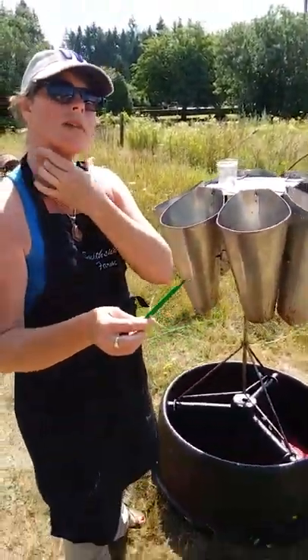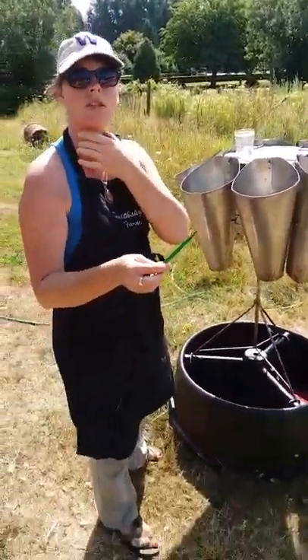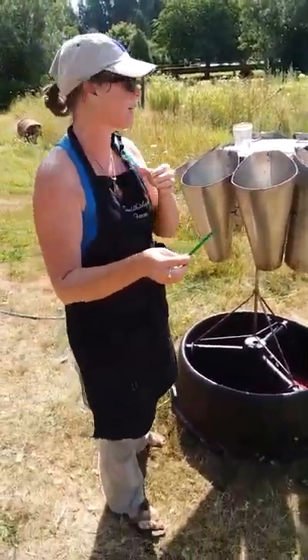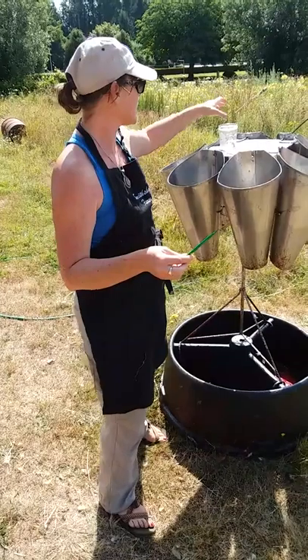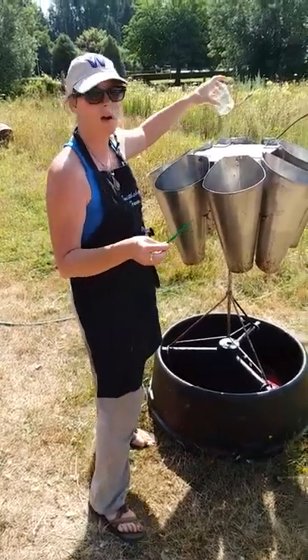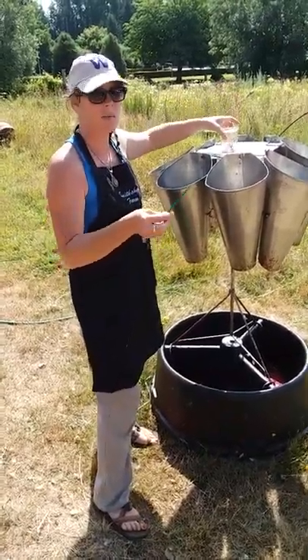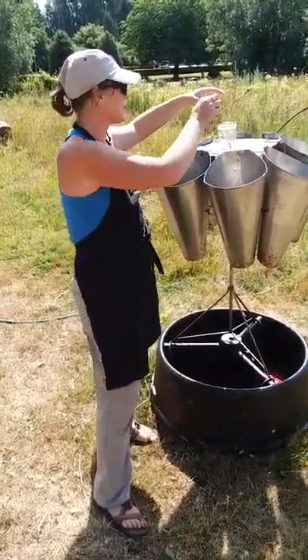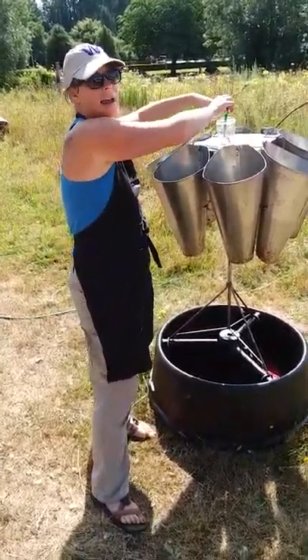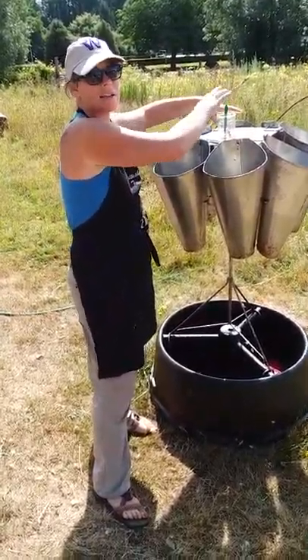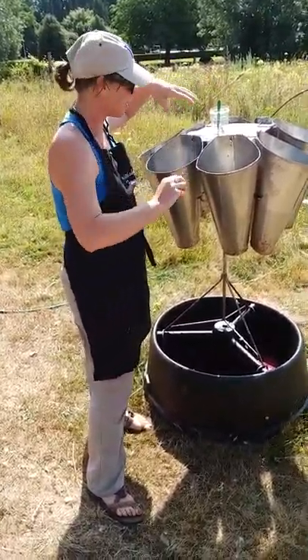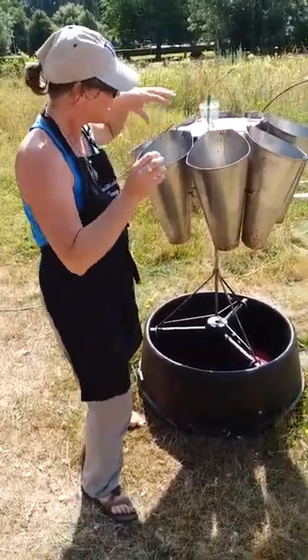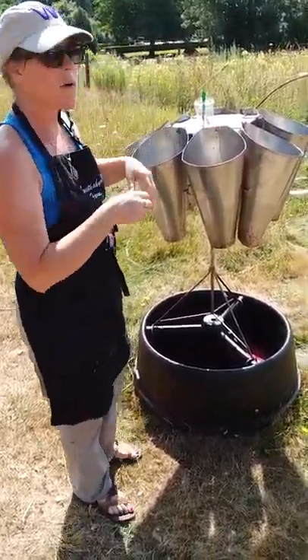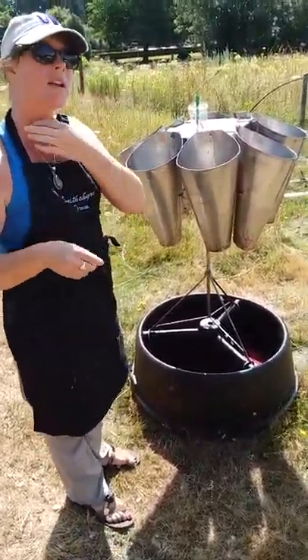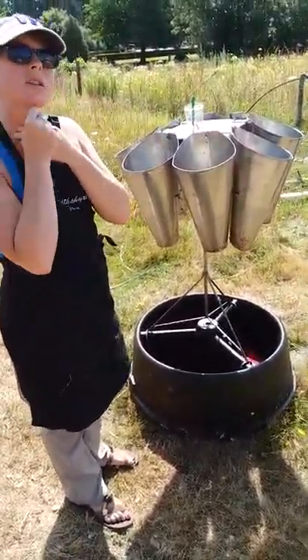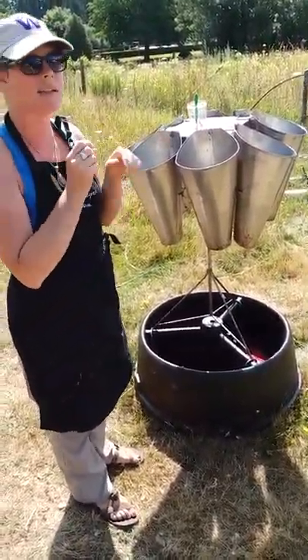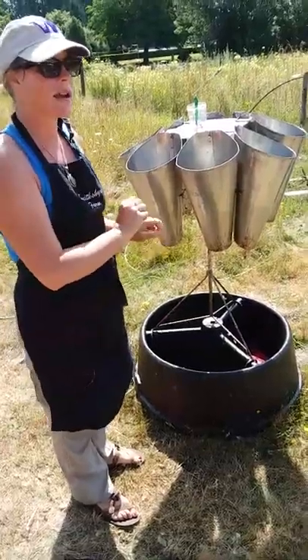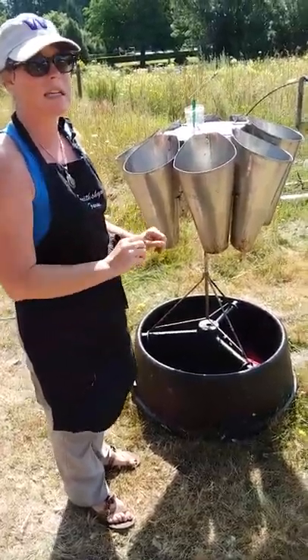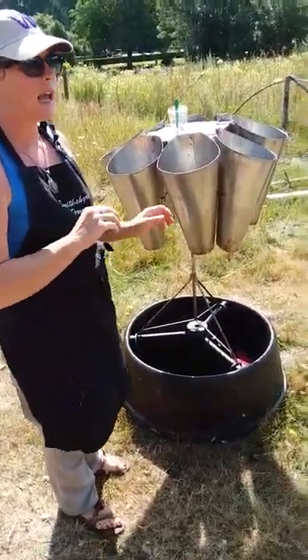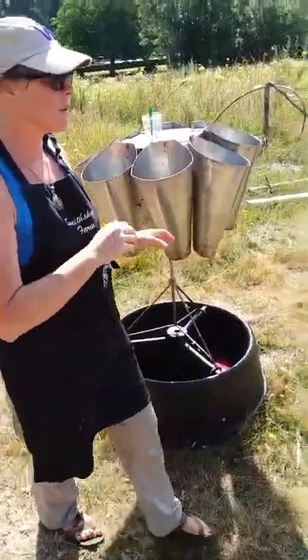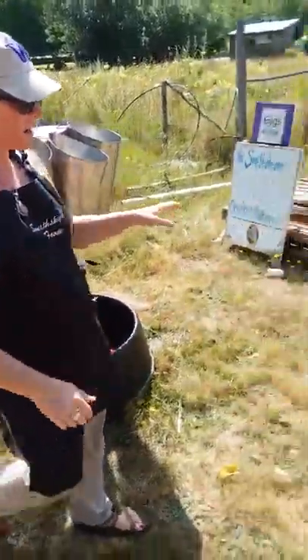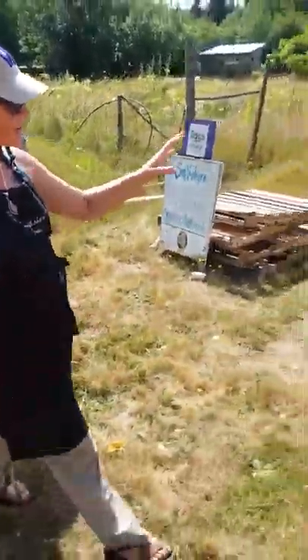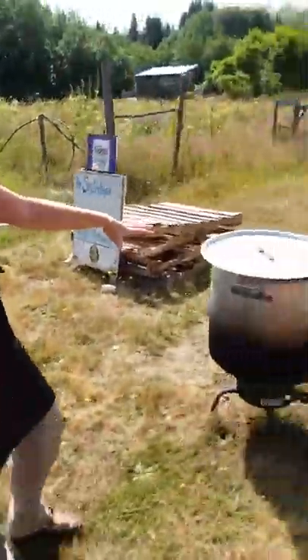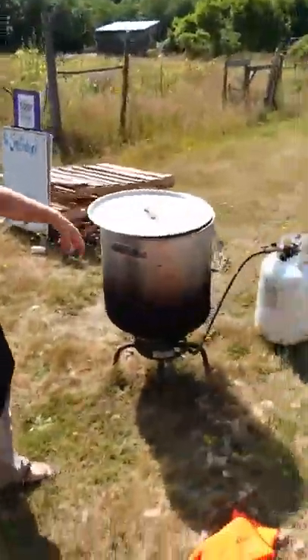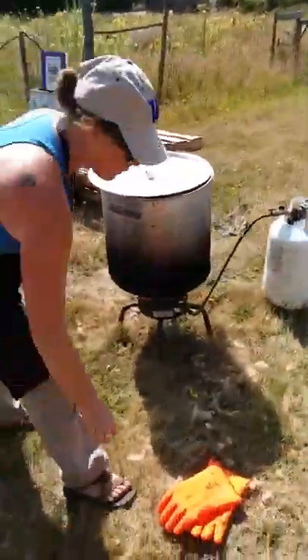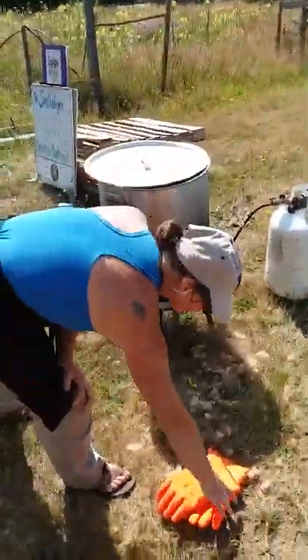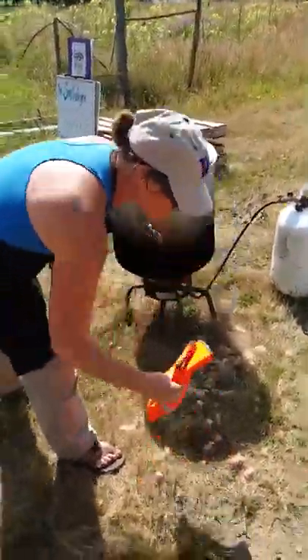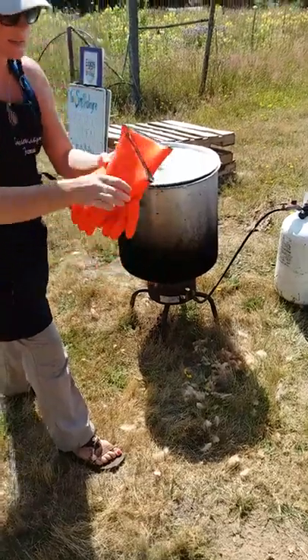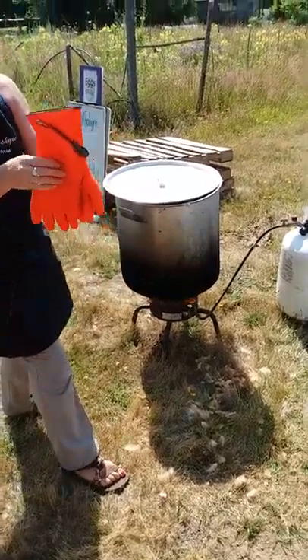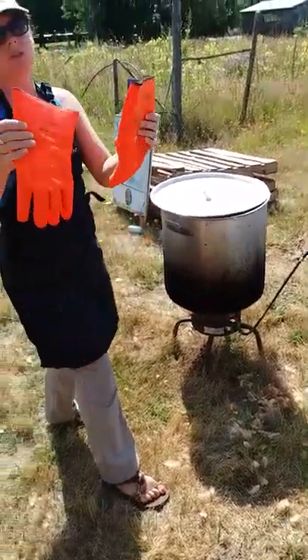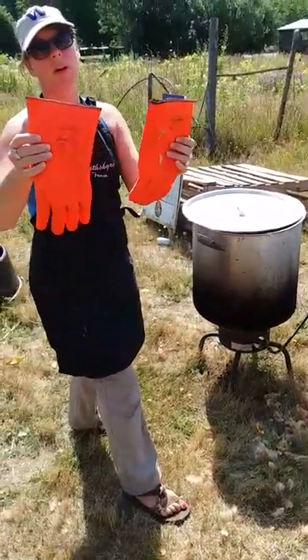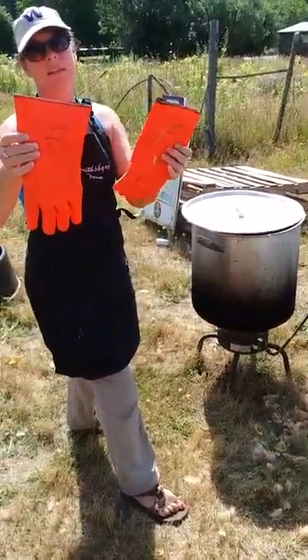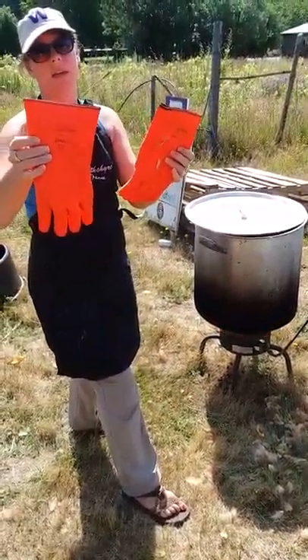From there they go into the killing cone. We have a very specialized scalpel — it's curved so you can cut just the two arteries. This has bleach water in it, though I still have to clean this. They go in here, you do two little cuts, you let them bleed, and then from here they go into the scalding pot.